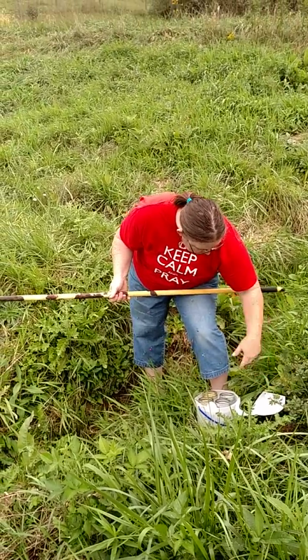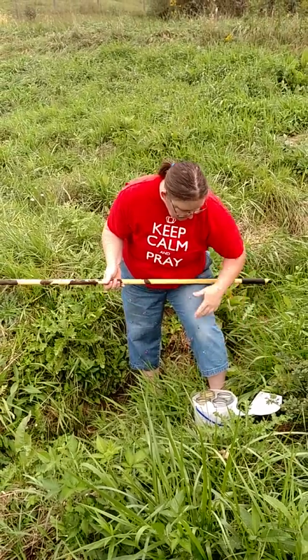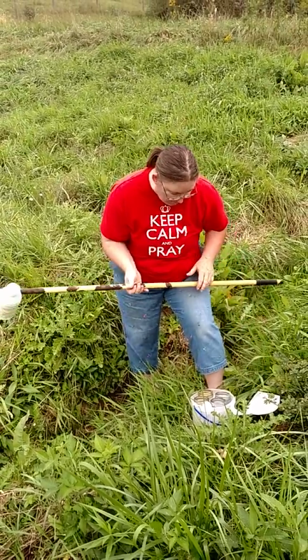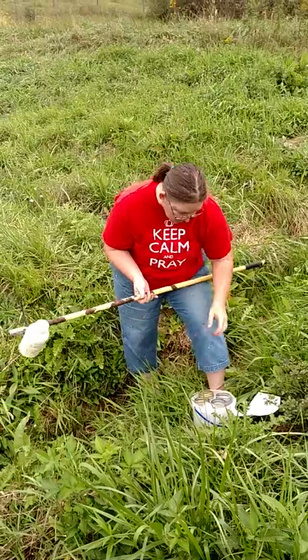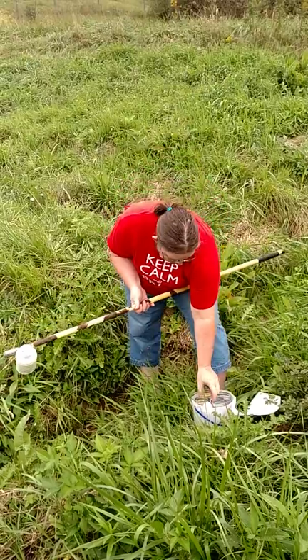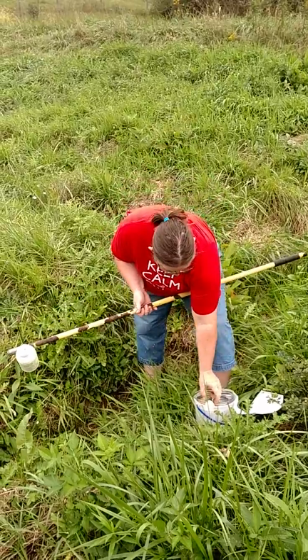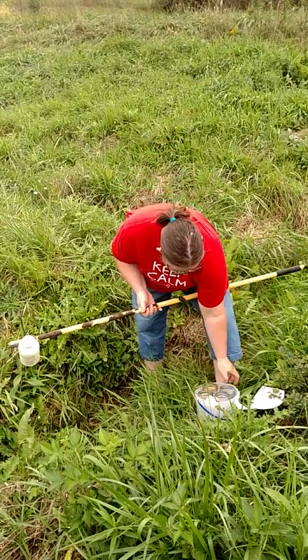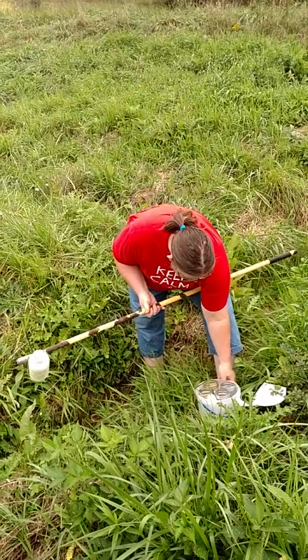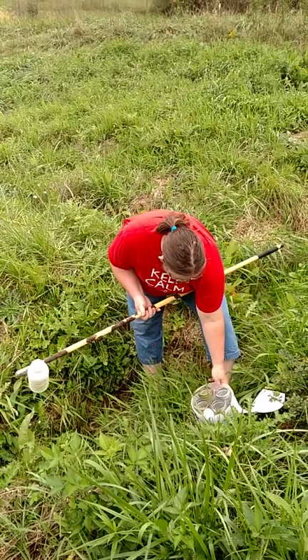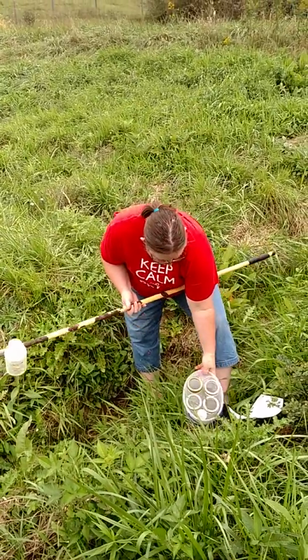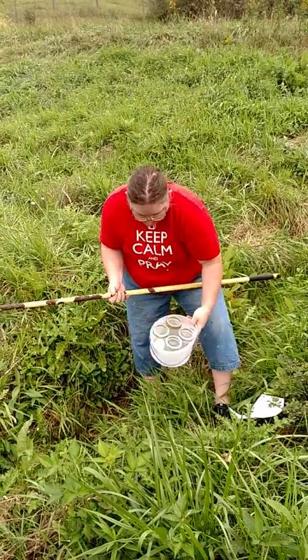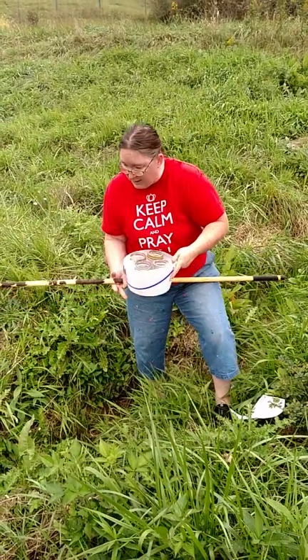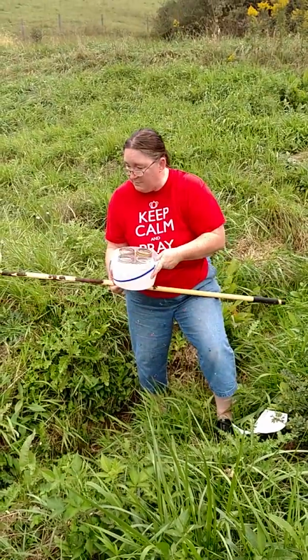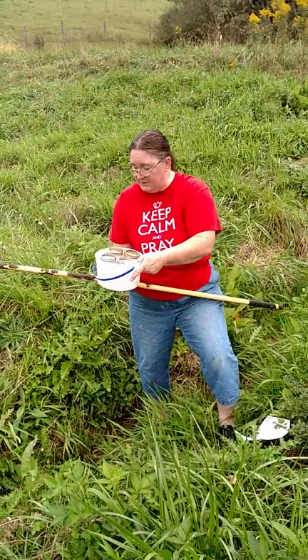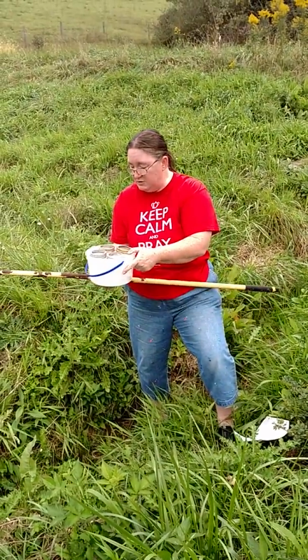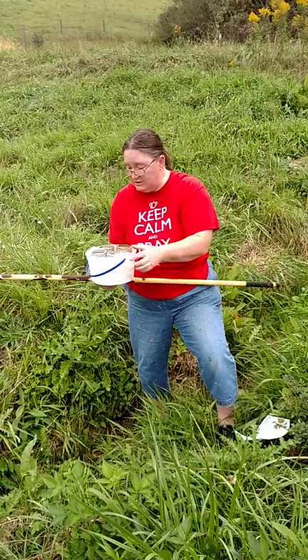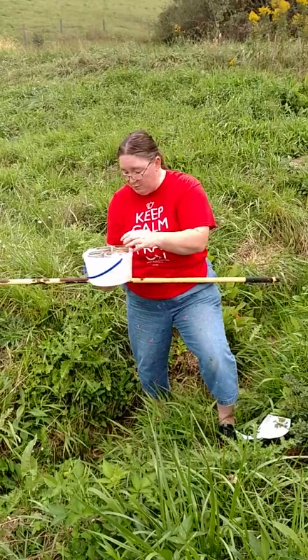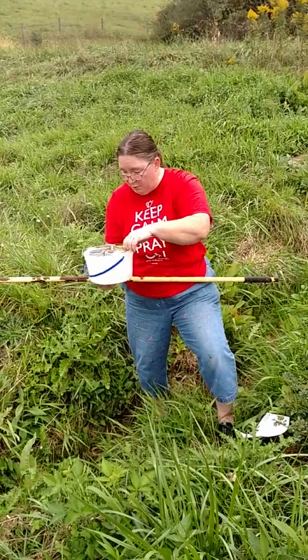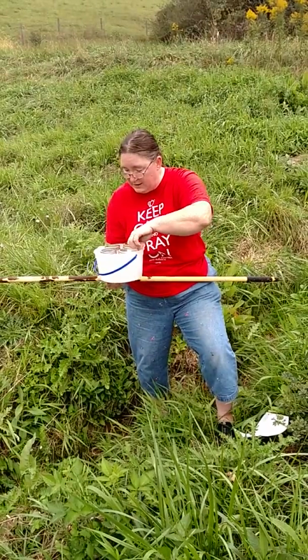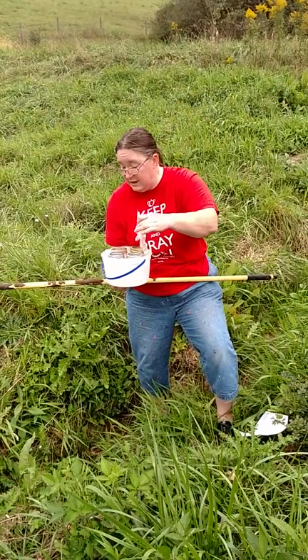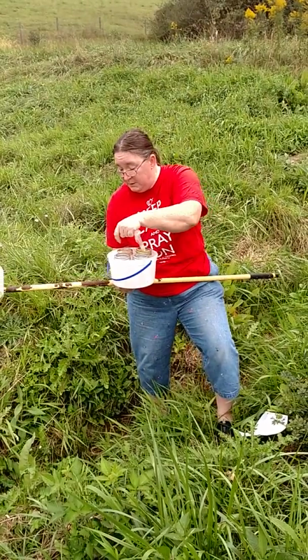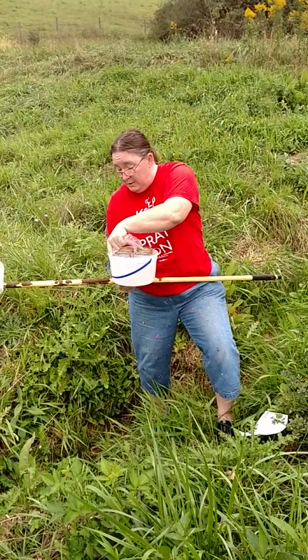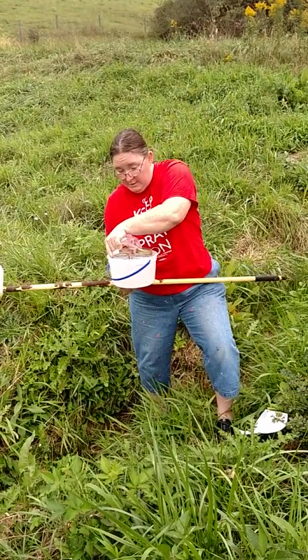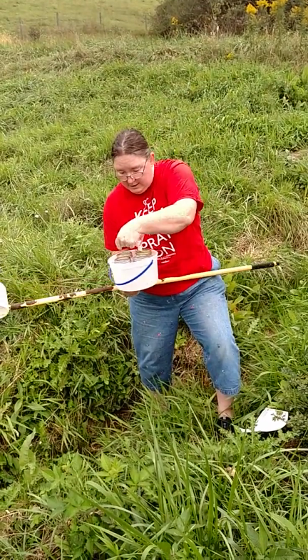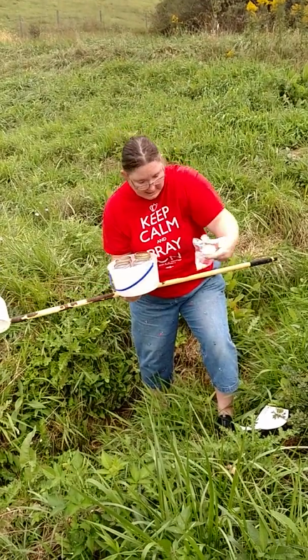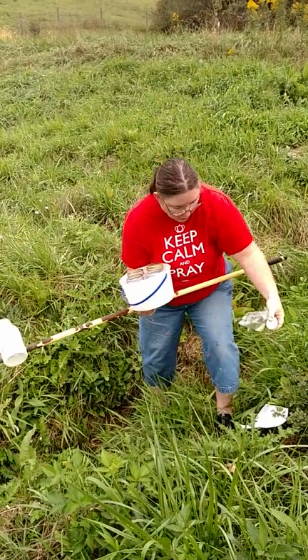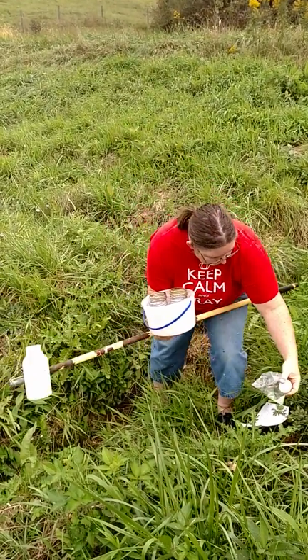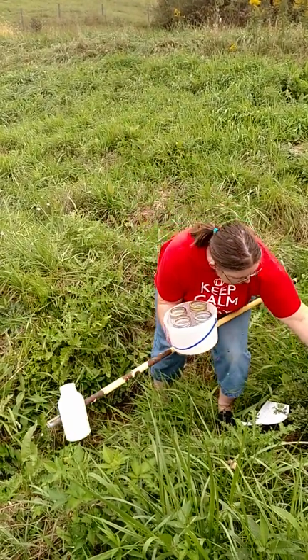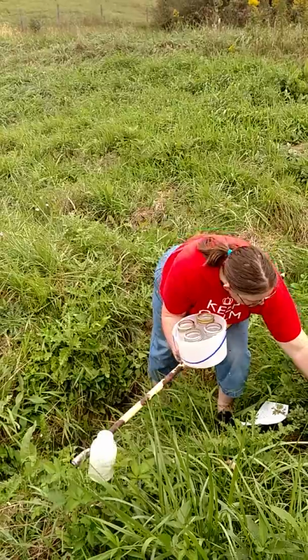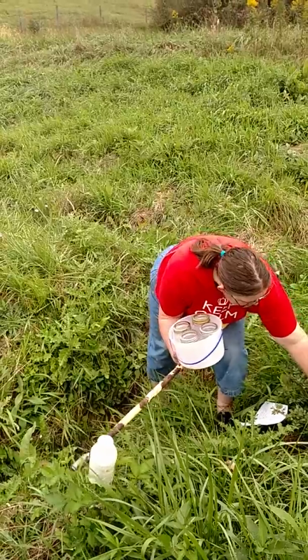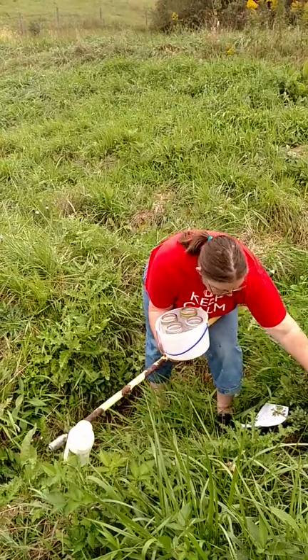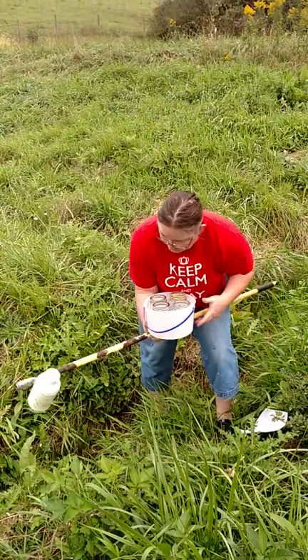It doesn't say in the lab how much to put in — well, actually it says half full. So we're going to leave the bucket somewhere solid where I can control my mess, and I'll put my egg and rice over there.